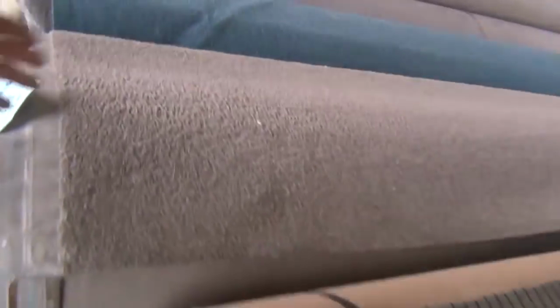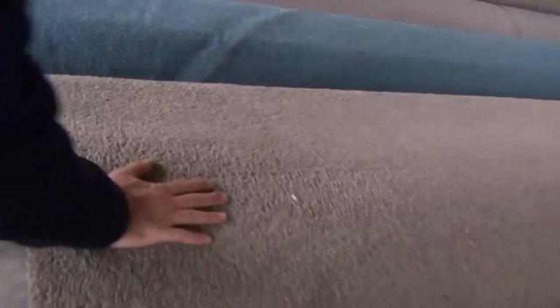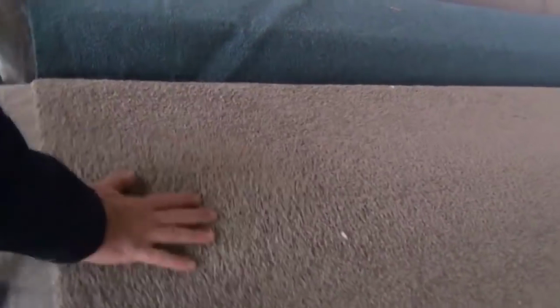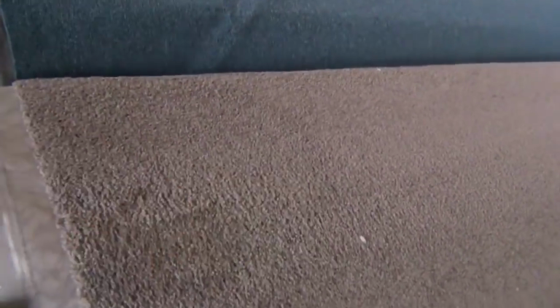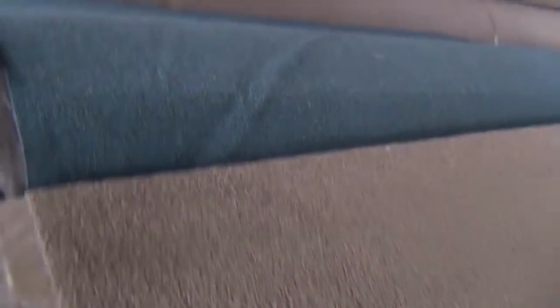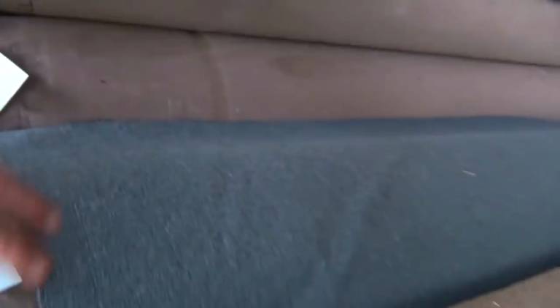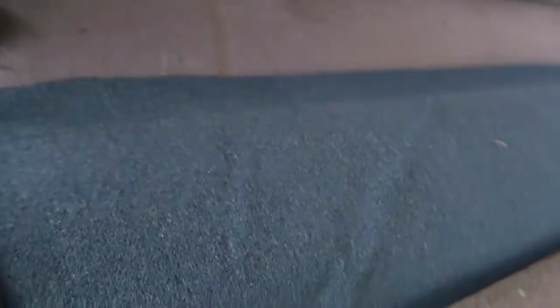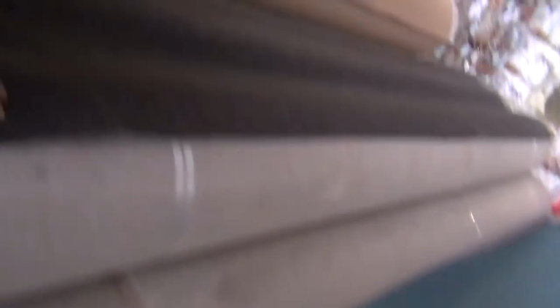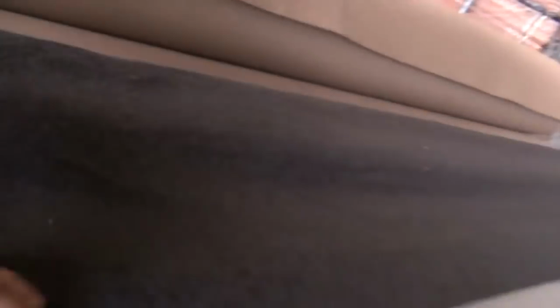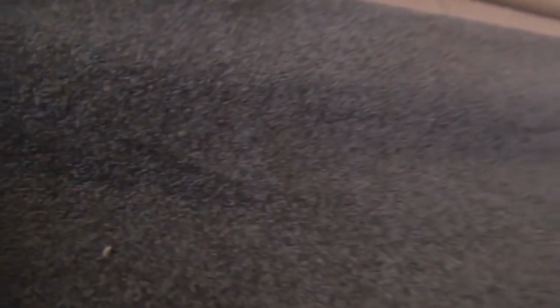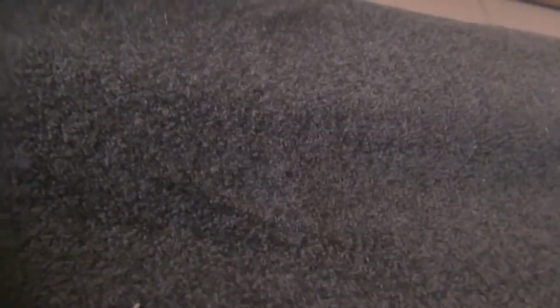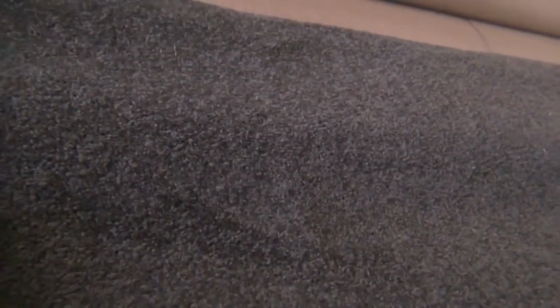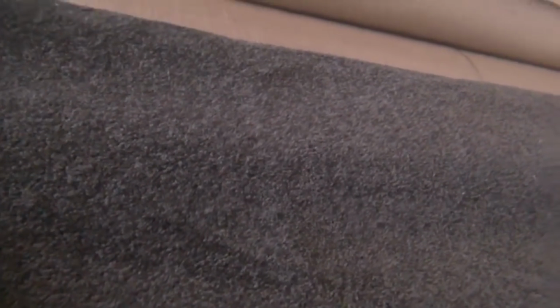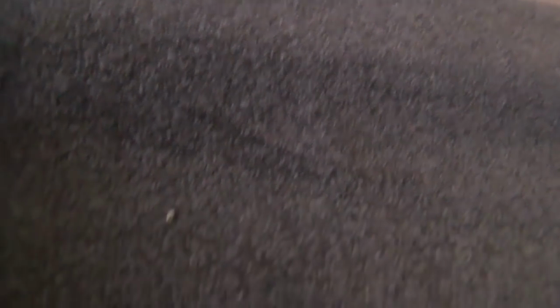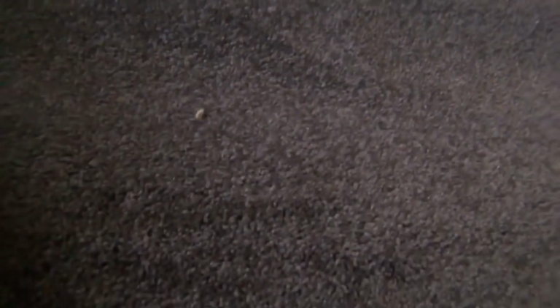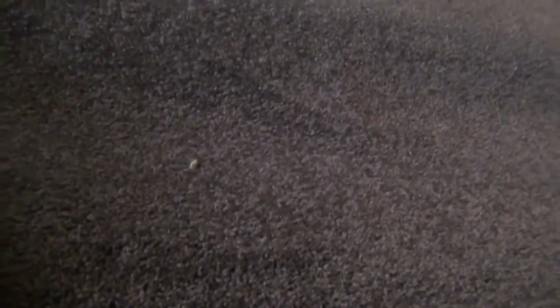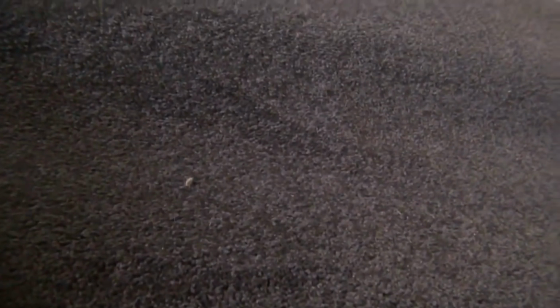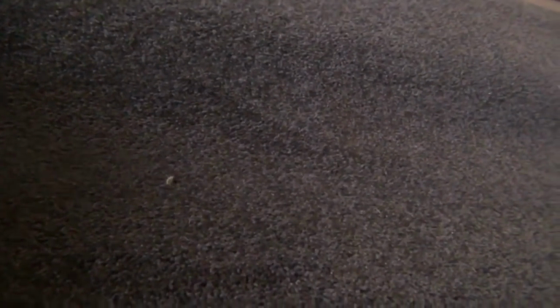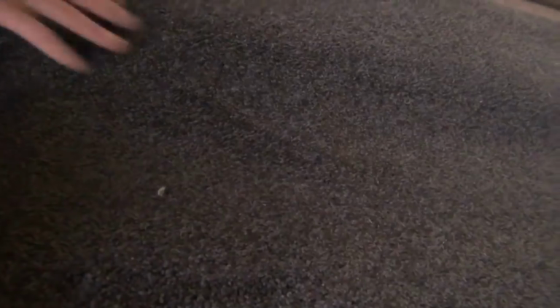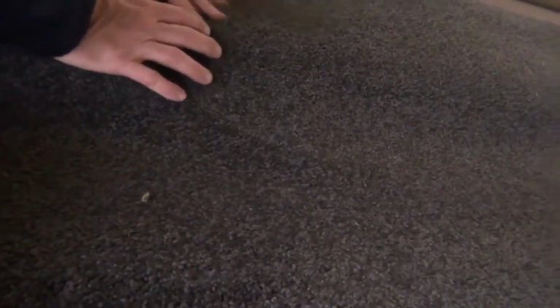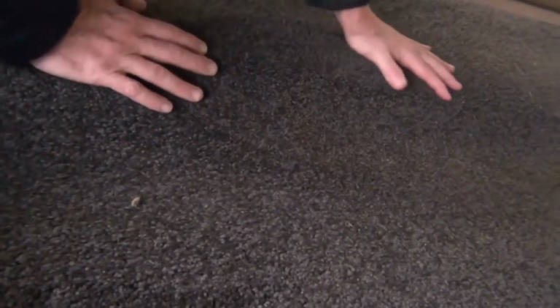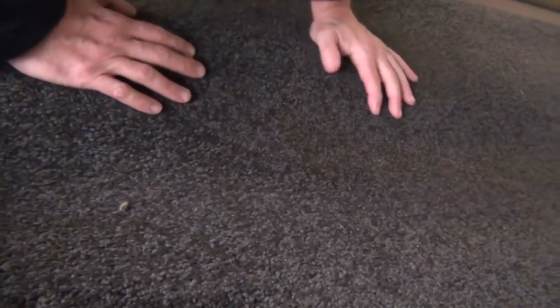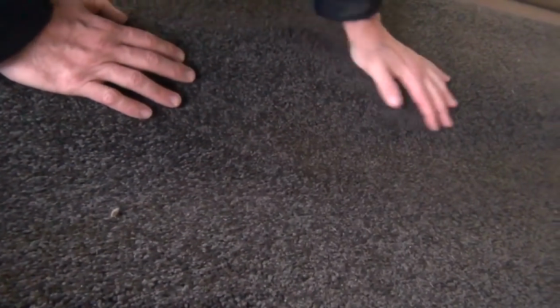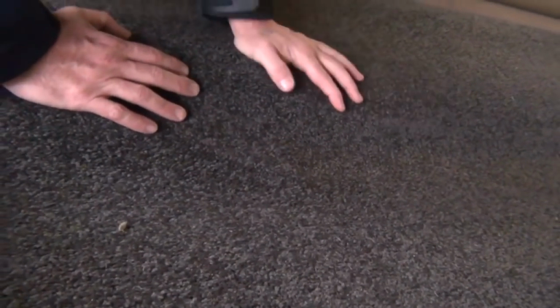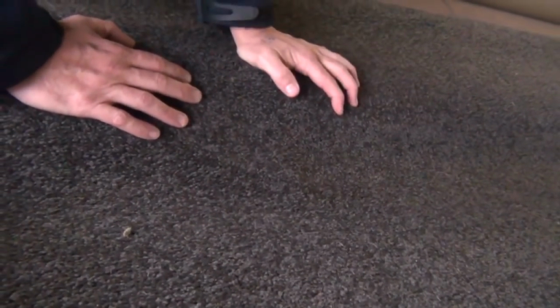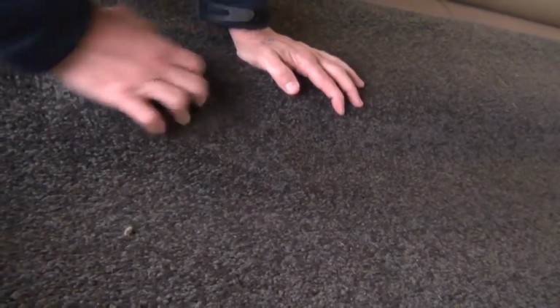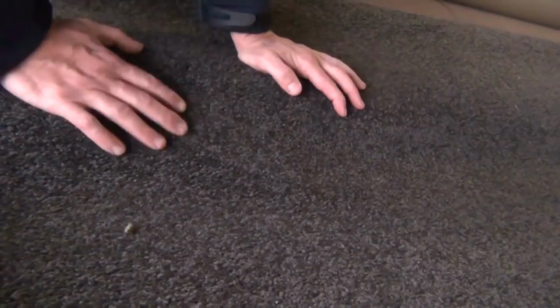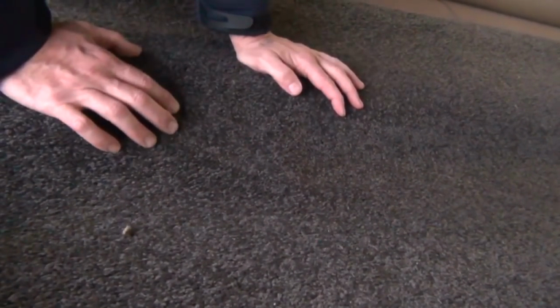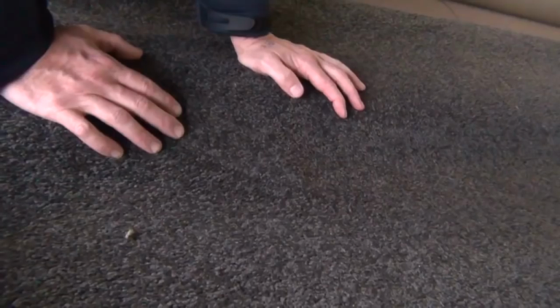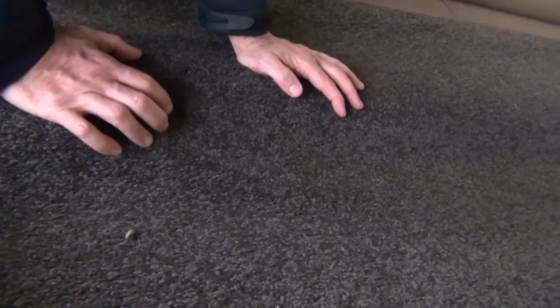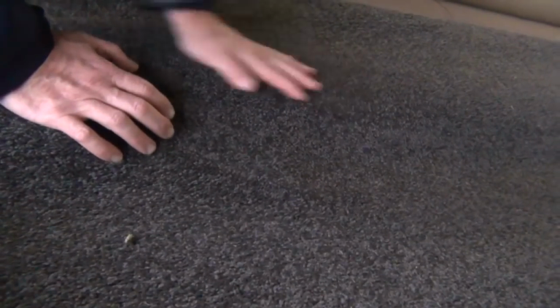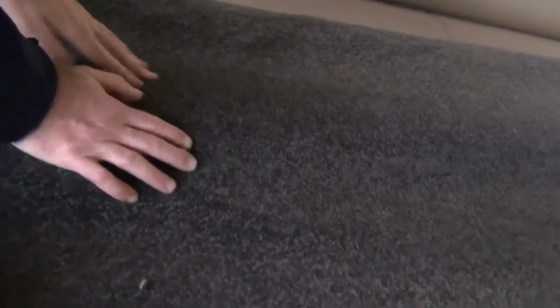Pure wool twist pile — there's a nice big roll there, available in either the light or the dark. We've had a bit of this go through over the last couple of weeks and it's always fairly popular. We generally sell it for around about $30 to $35 a metre, which is well and truly under half price.